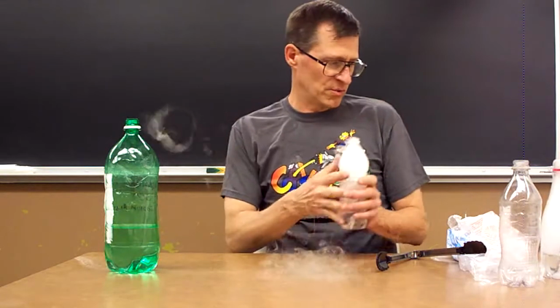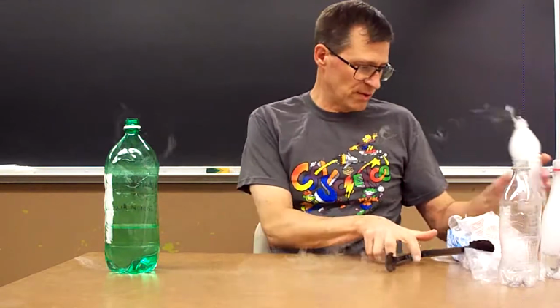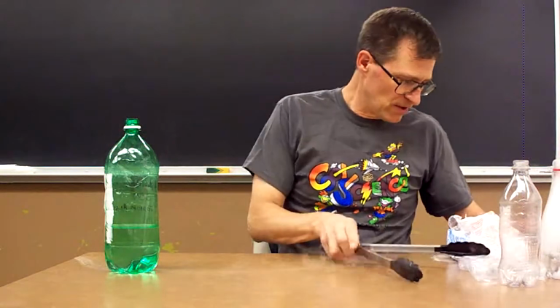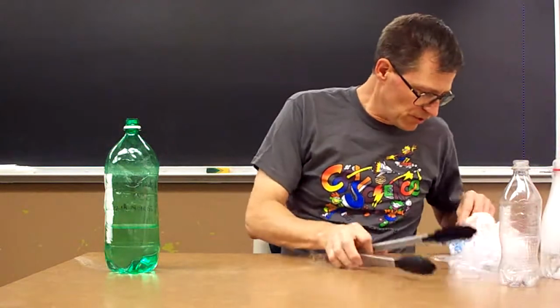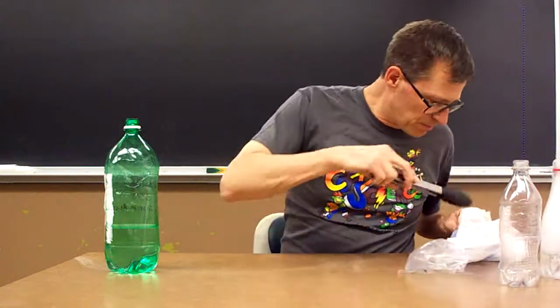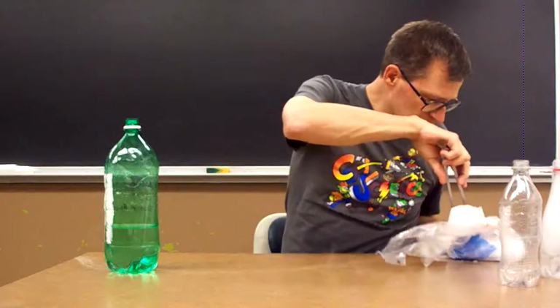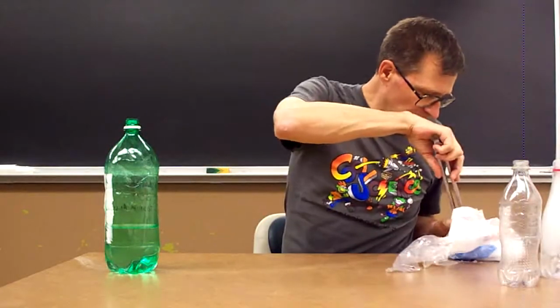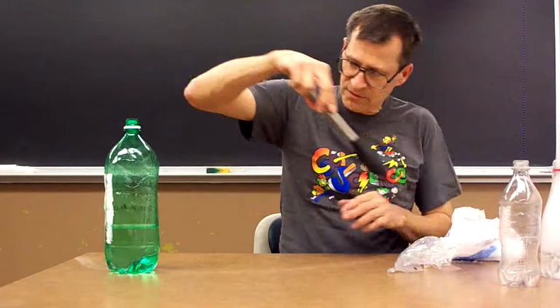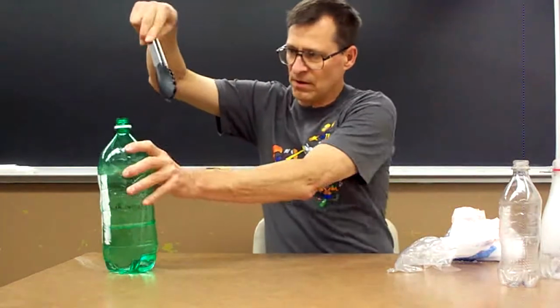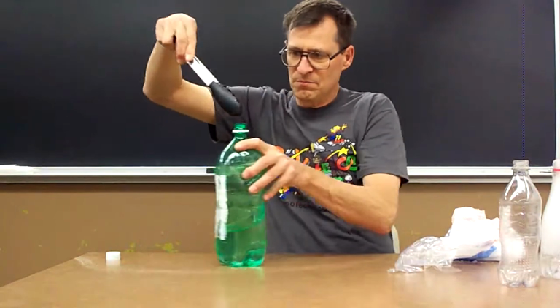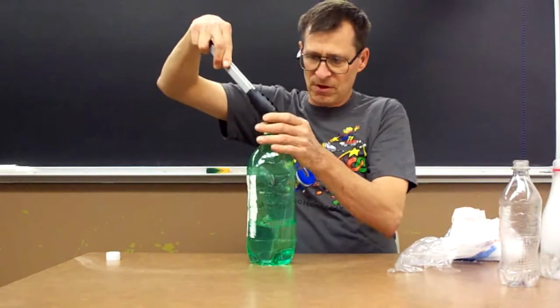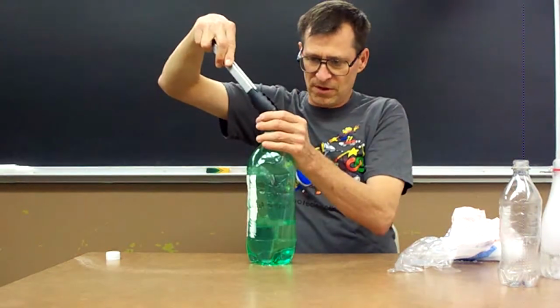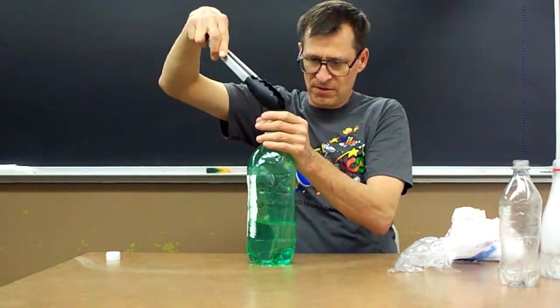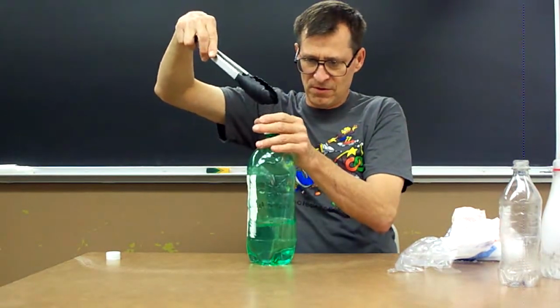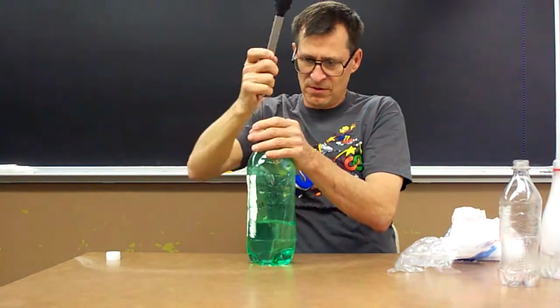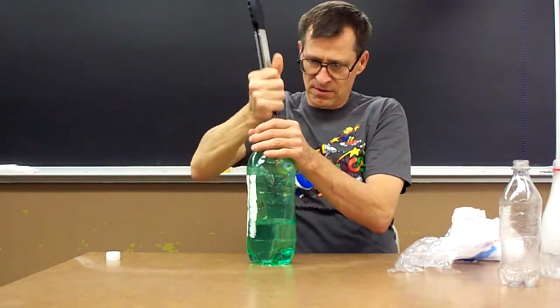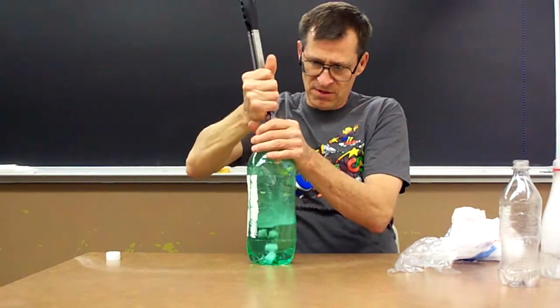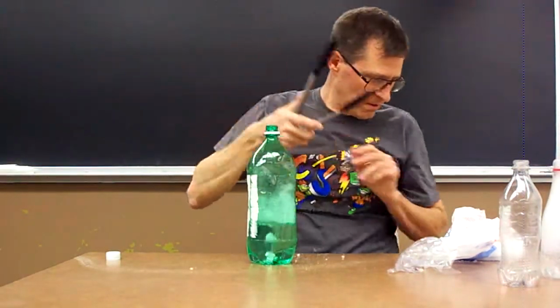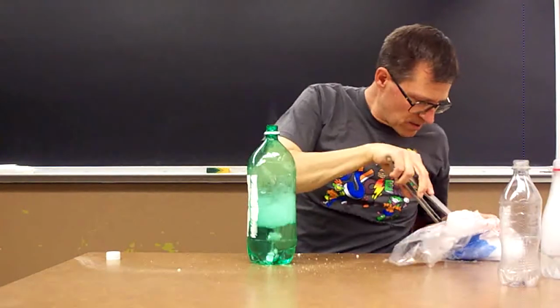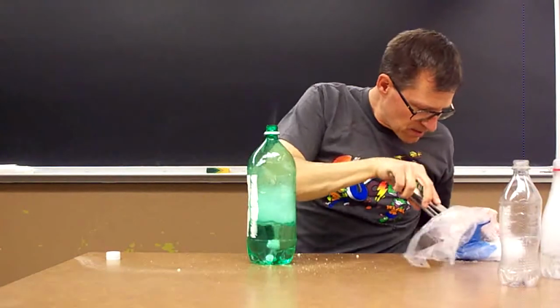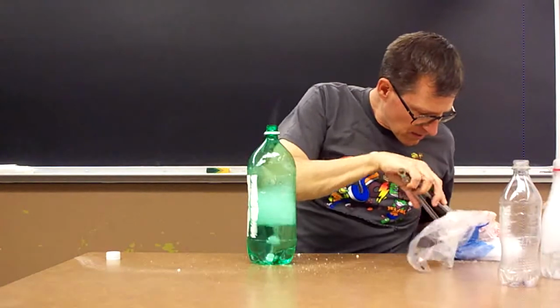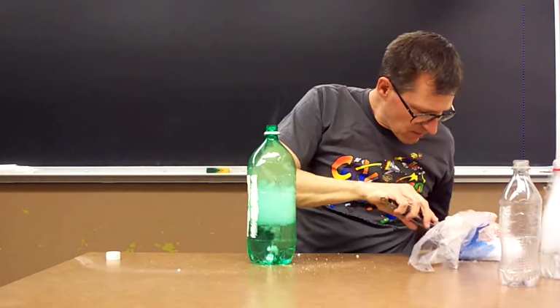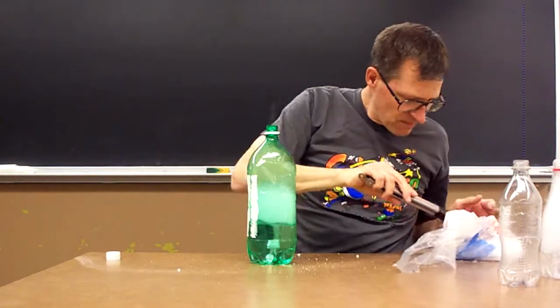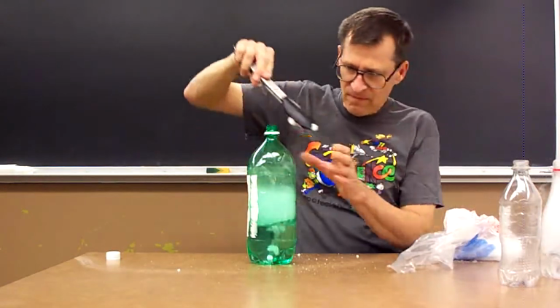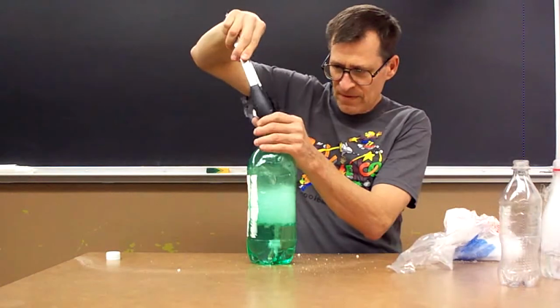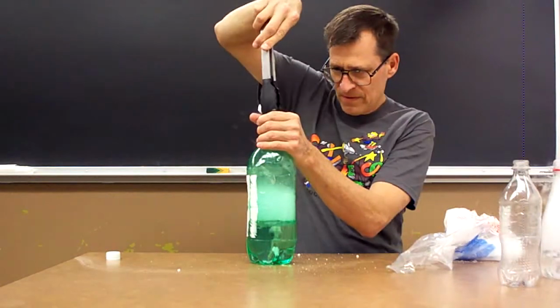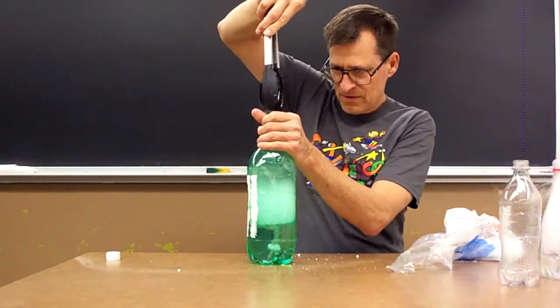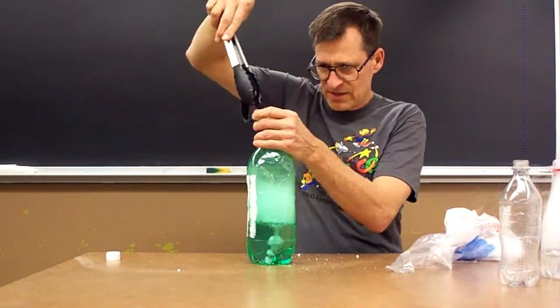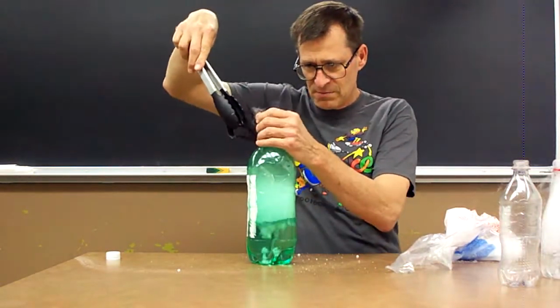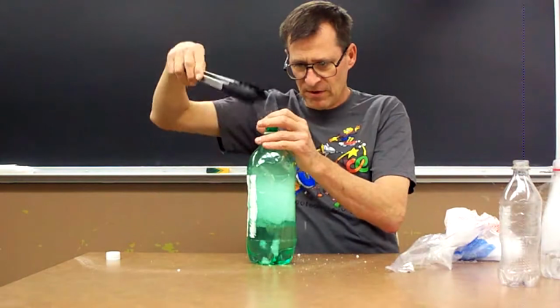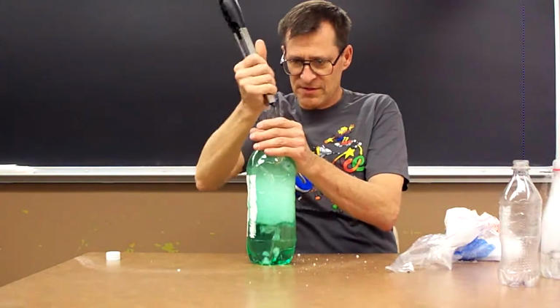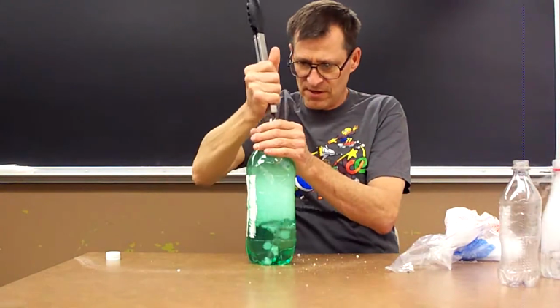You can use a big soda bottle — let's try a big bottle here. As I say, you can experiment with lots of different sized bottles.